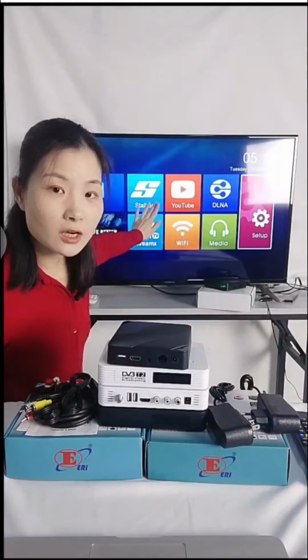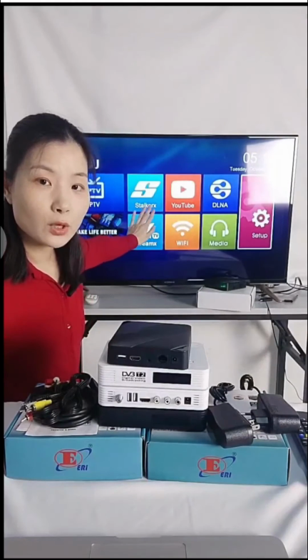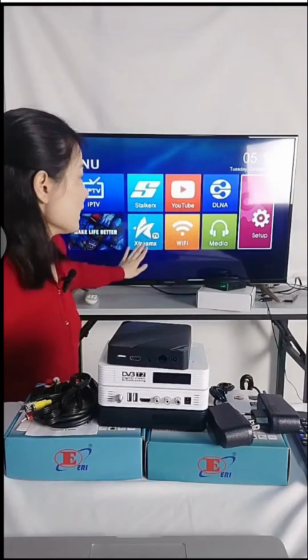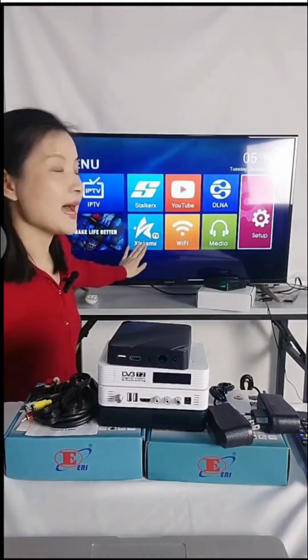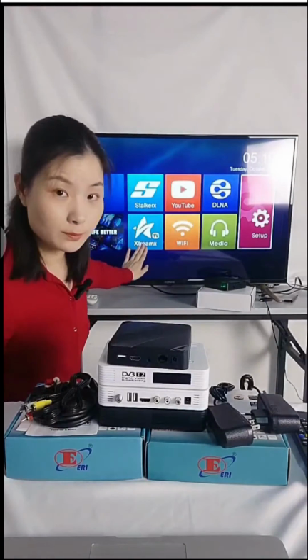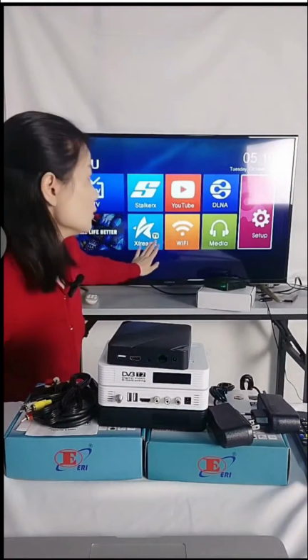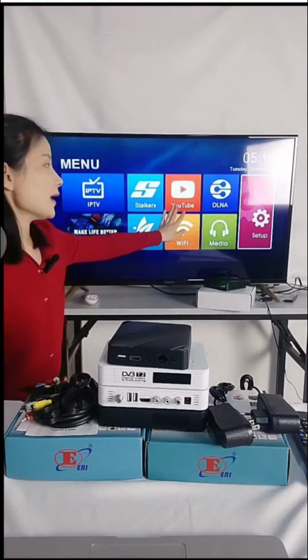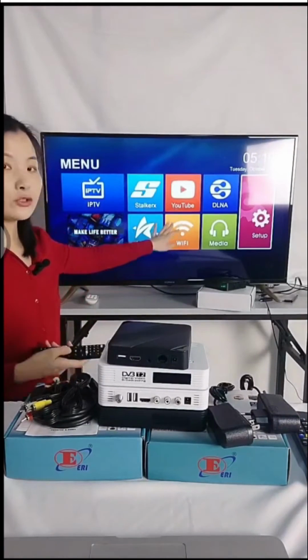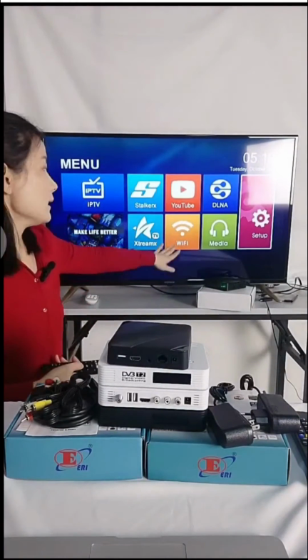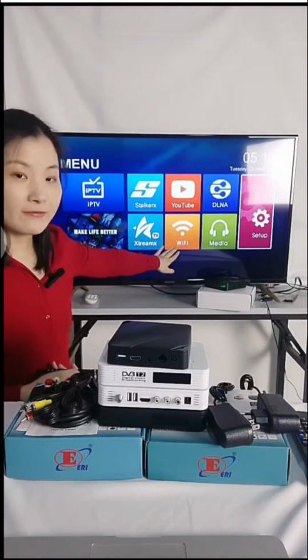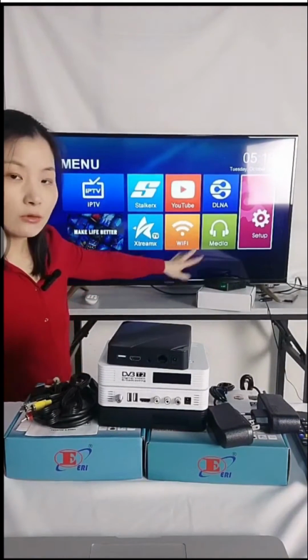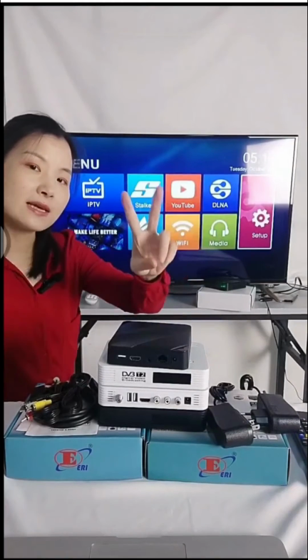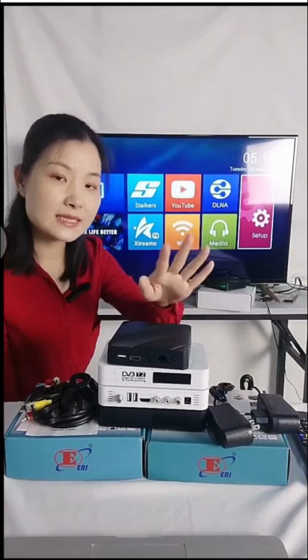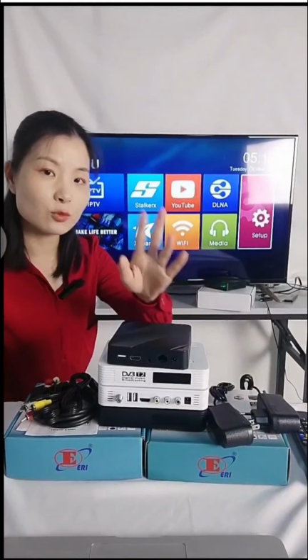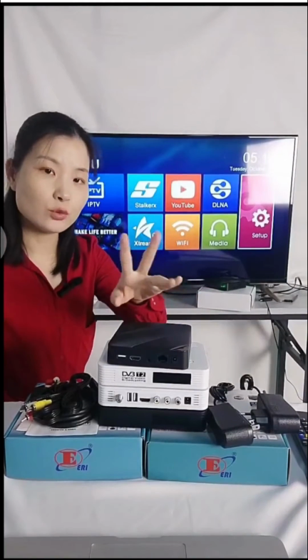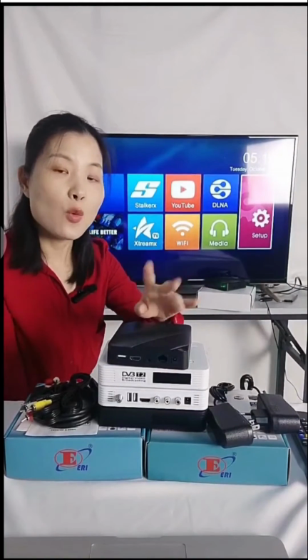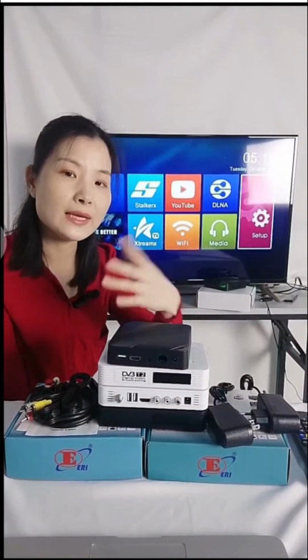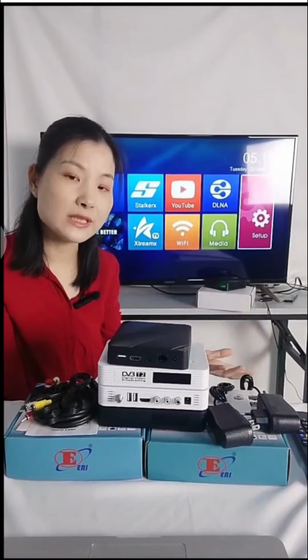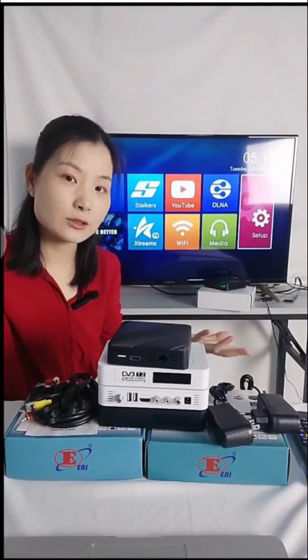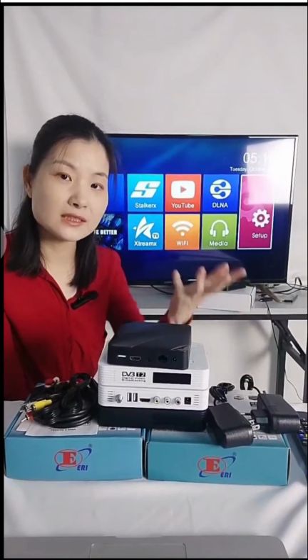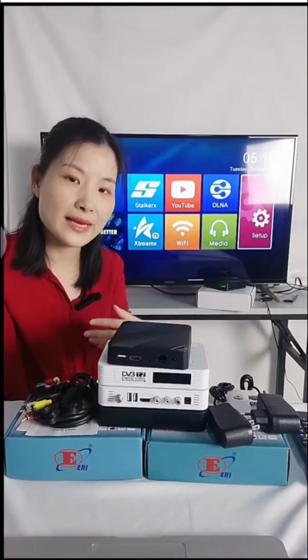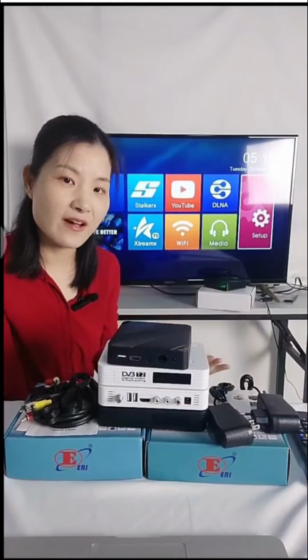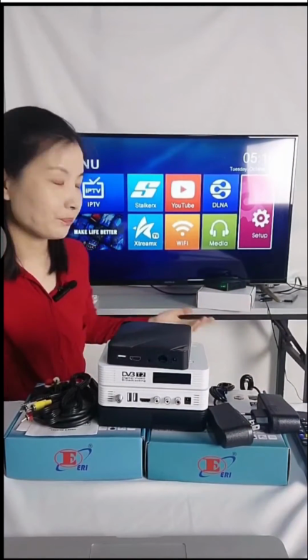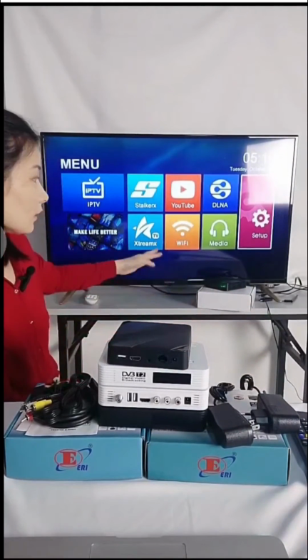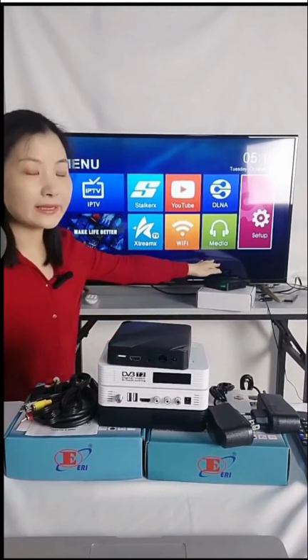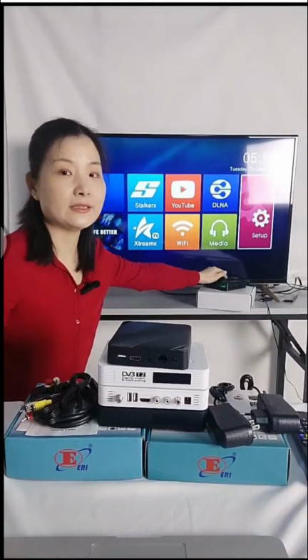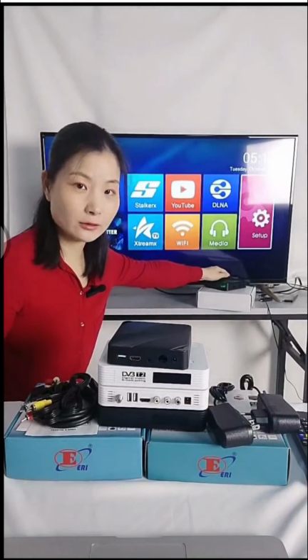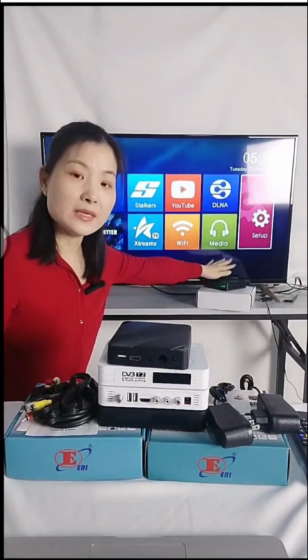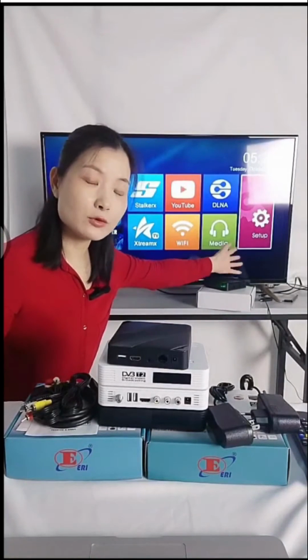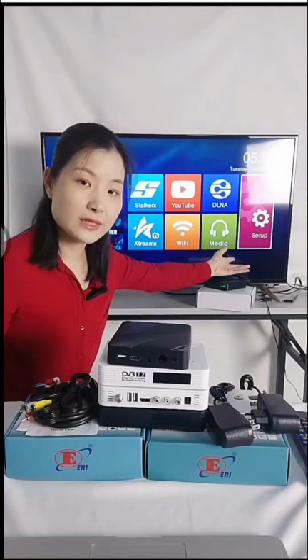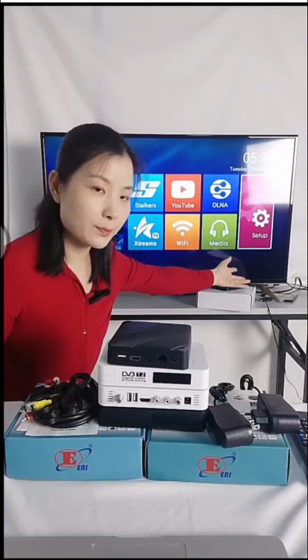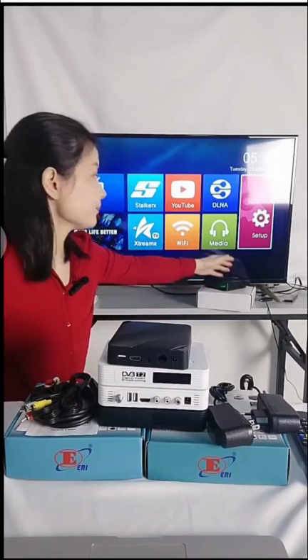Here you can see the Stalker protocol and the Xtreme protocol options, as well as YouTube. This is the Wi-Fi setting. For internet connectivity, there are two ways: through the Ethernet port, or via Wi-Fi. Currently, we are connected through the wired Ethernet port.